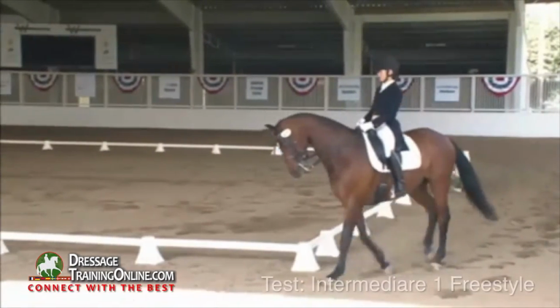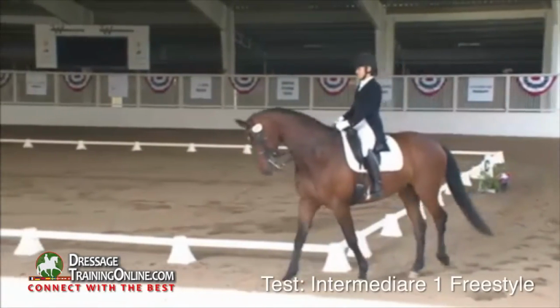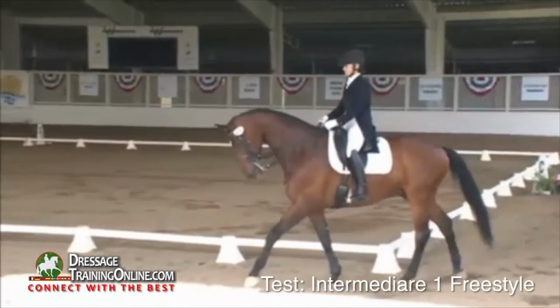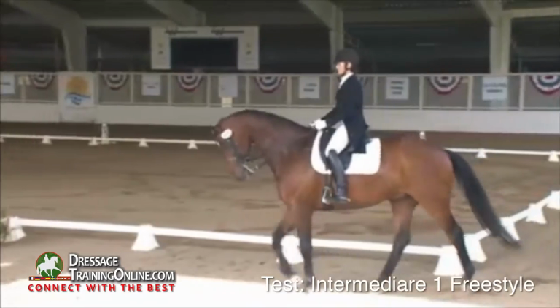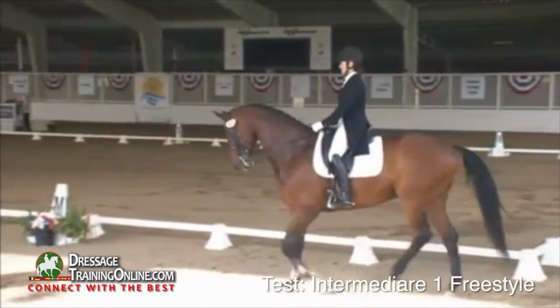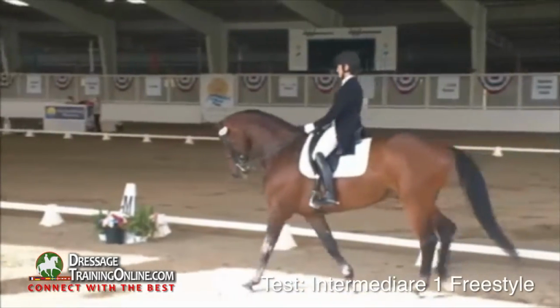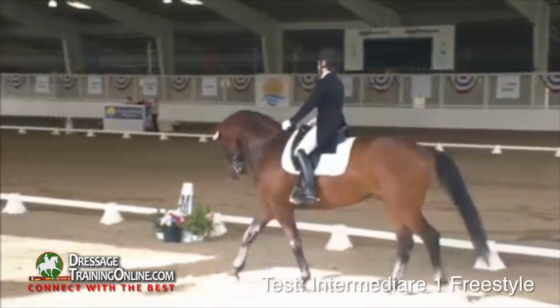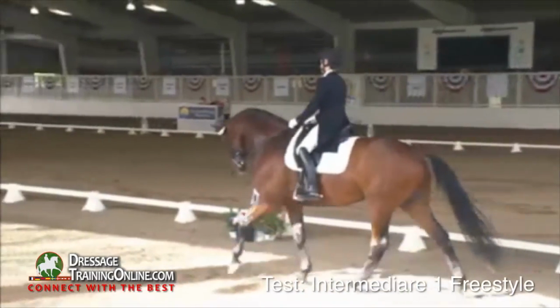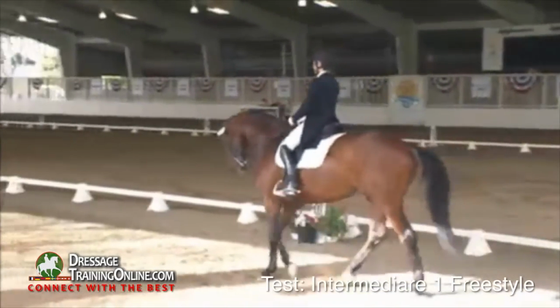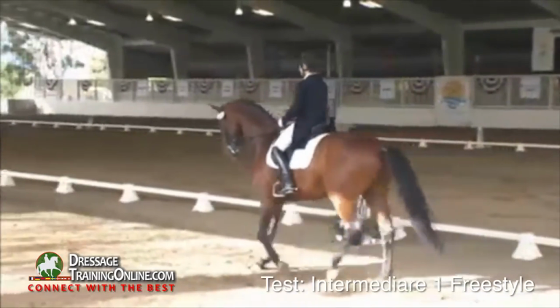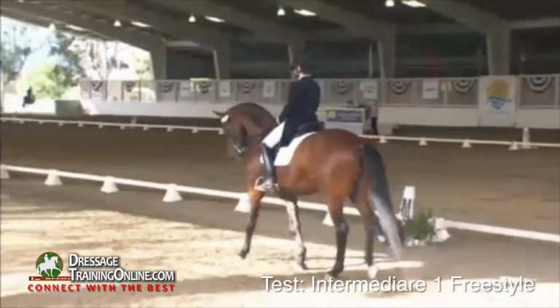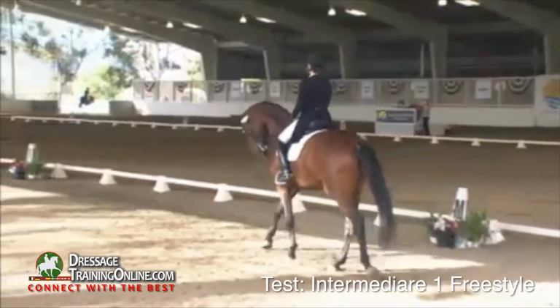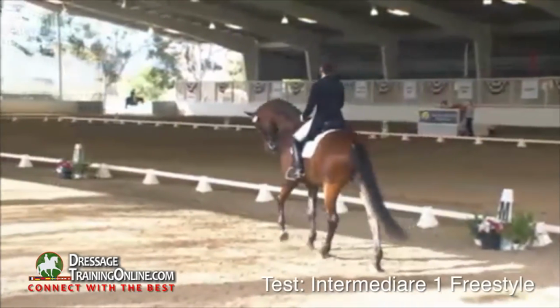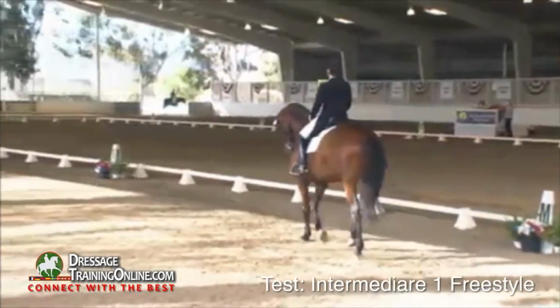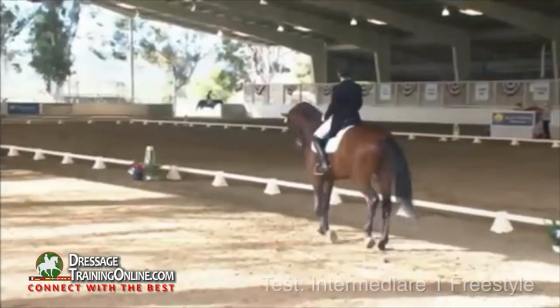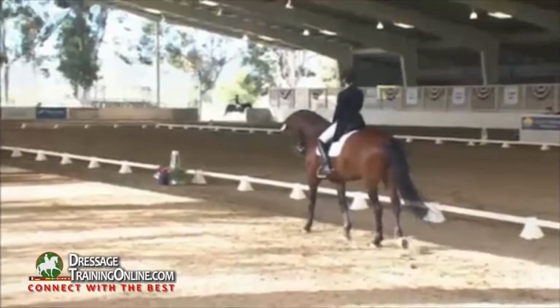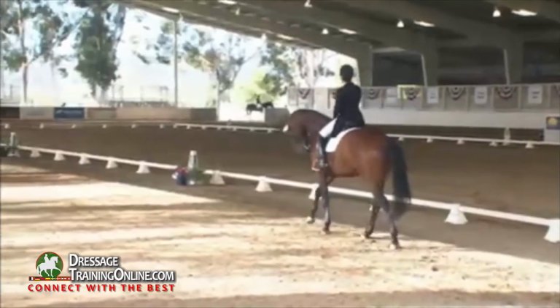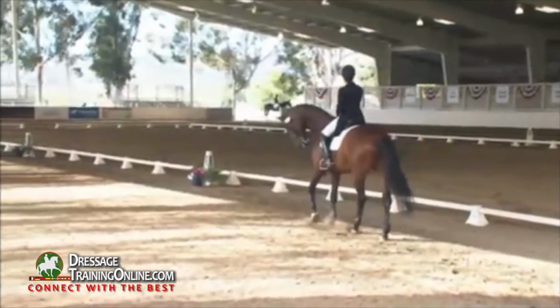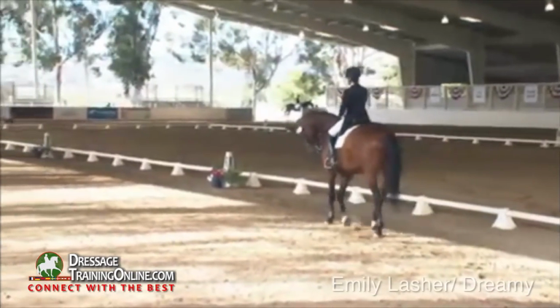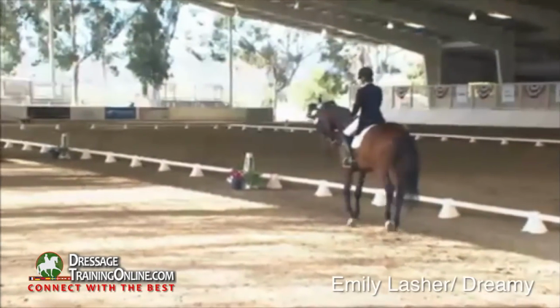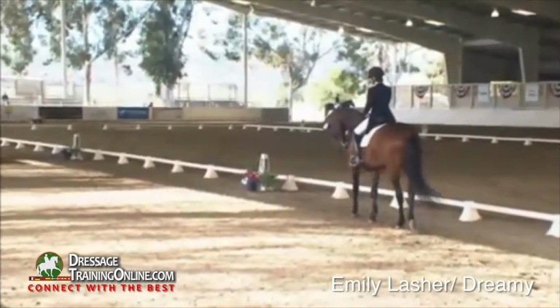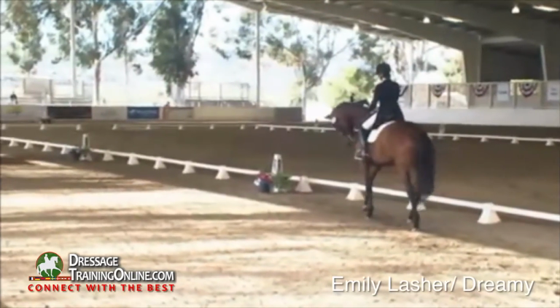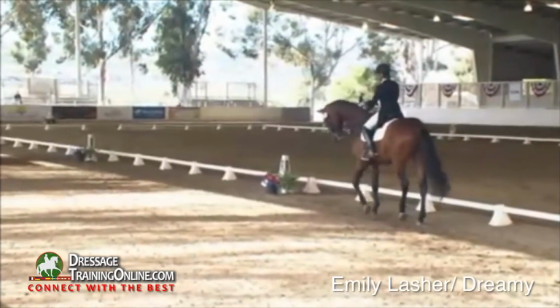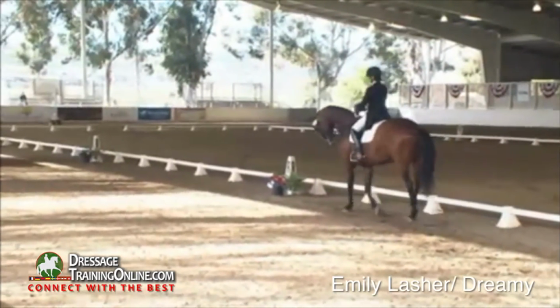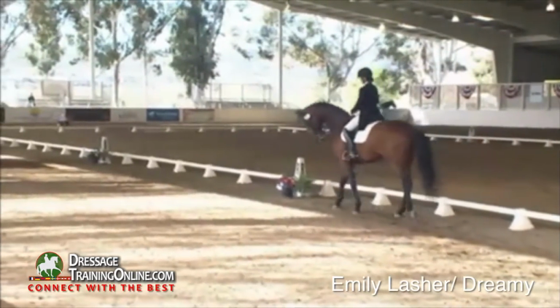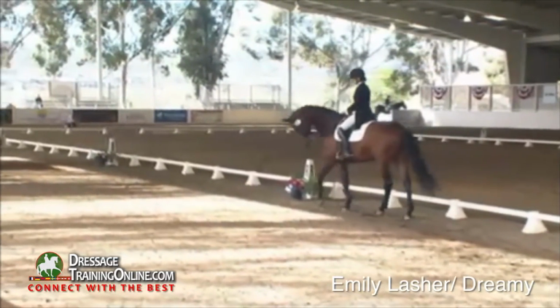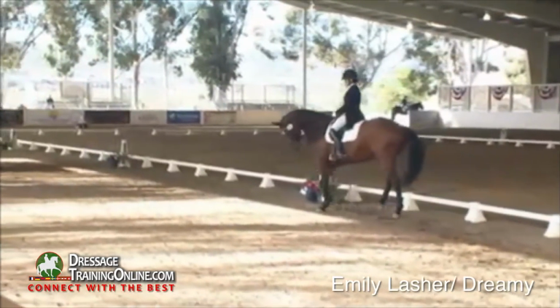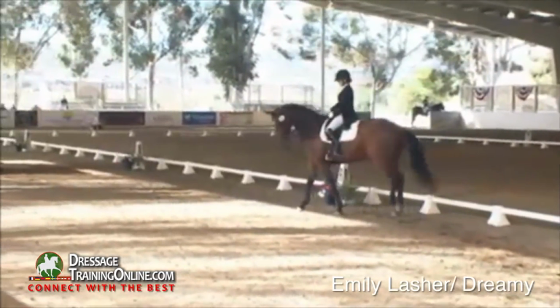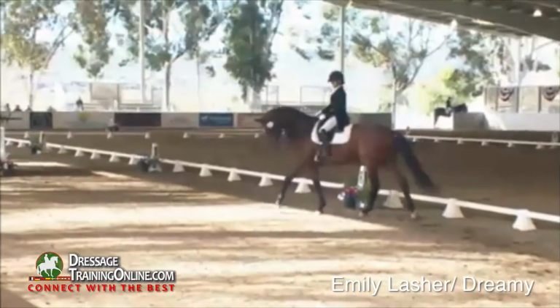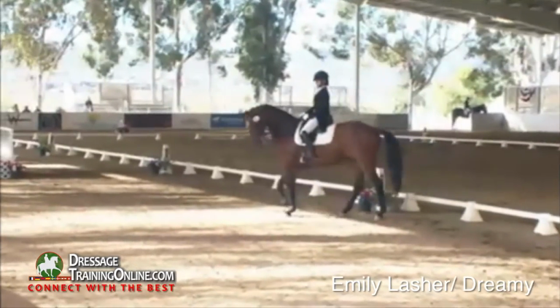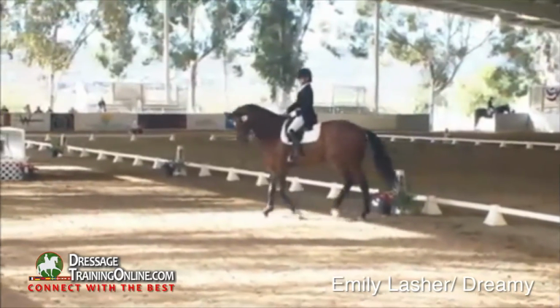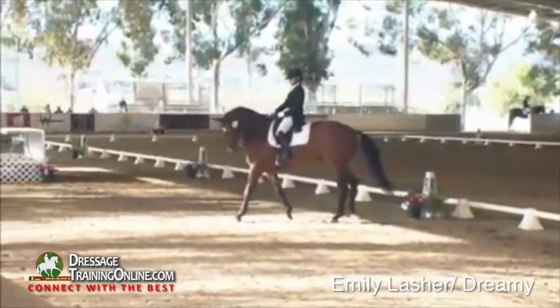Here we will have an Intermediary One Freestyle. It's a national test because you'll see the riders carrying a whip. If it were part of the CDI, no whip would be allowed.